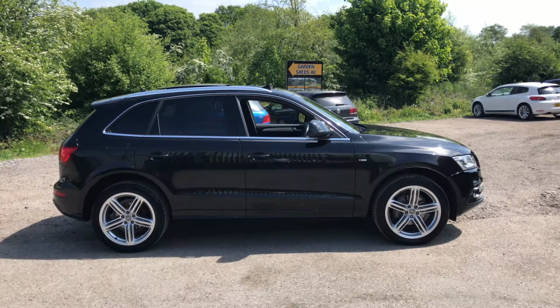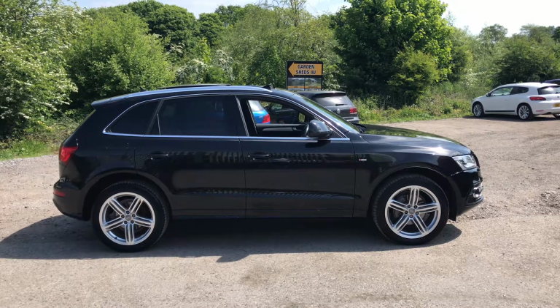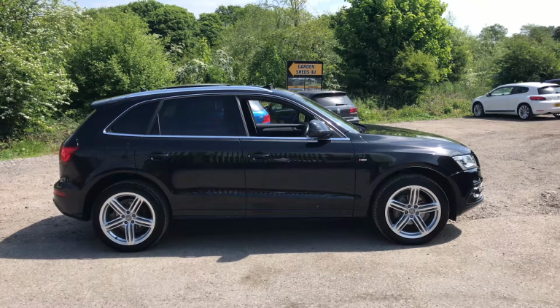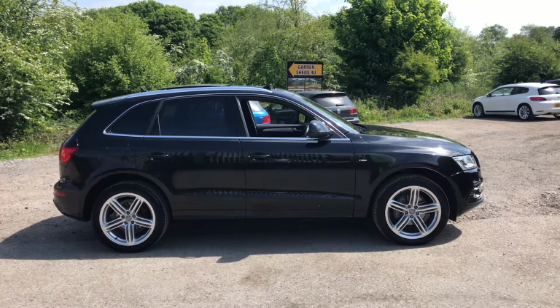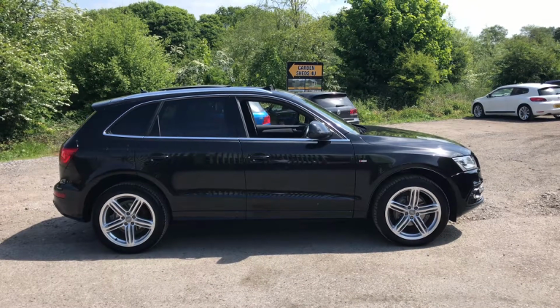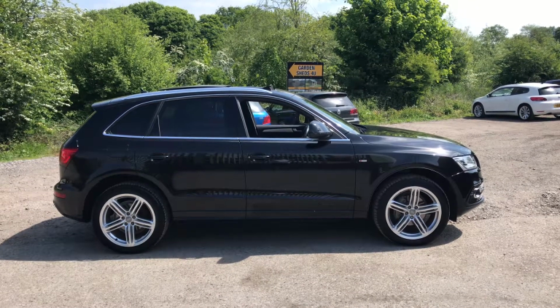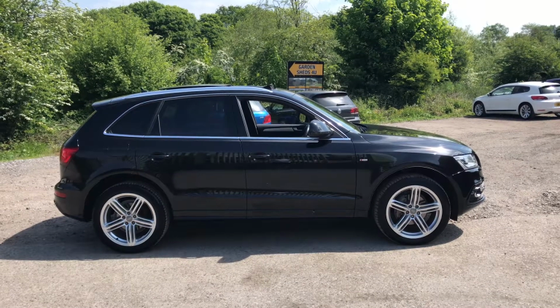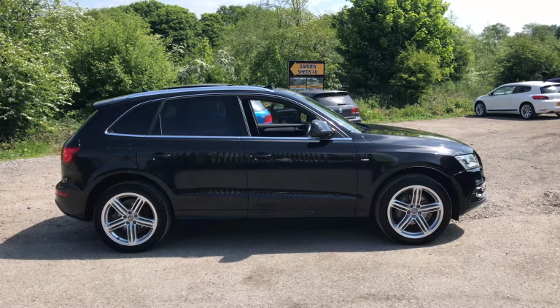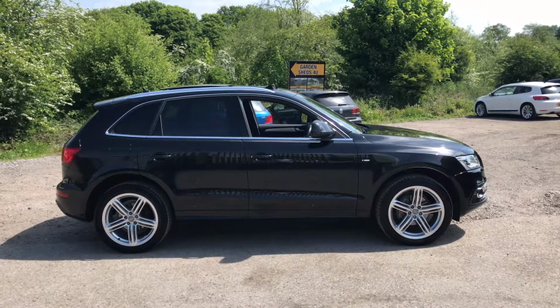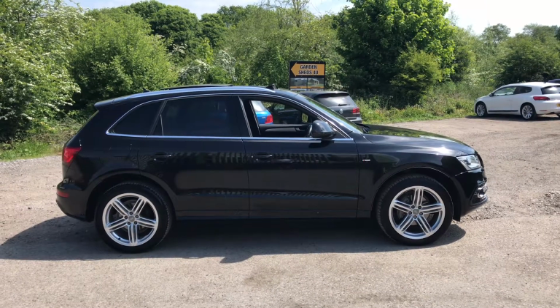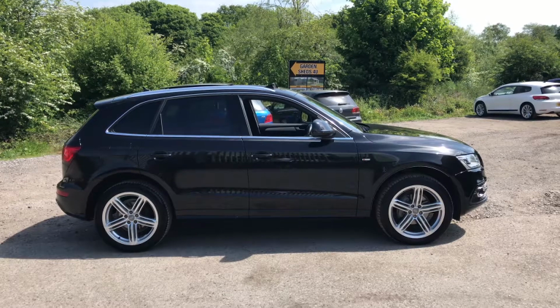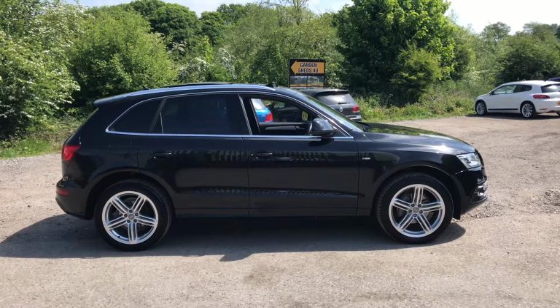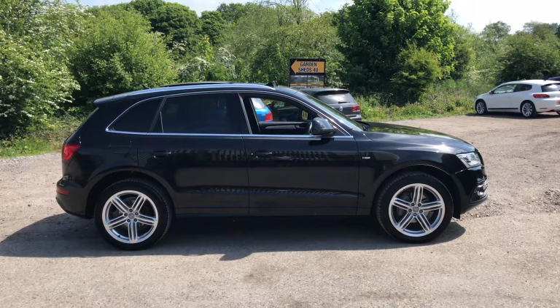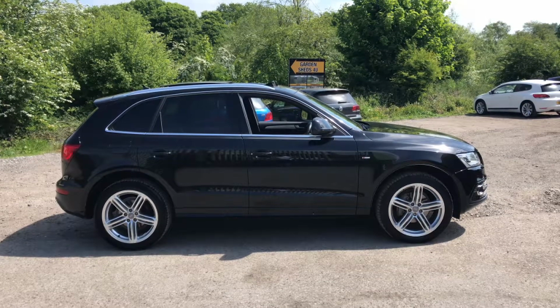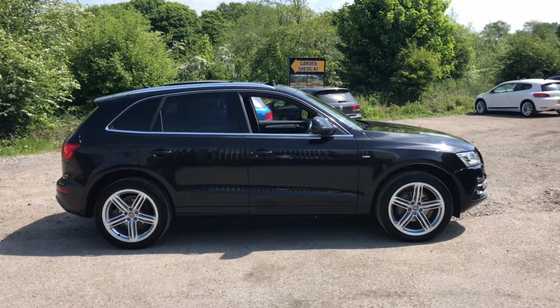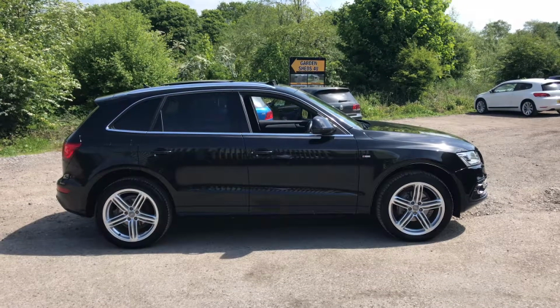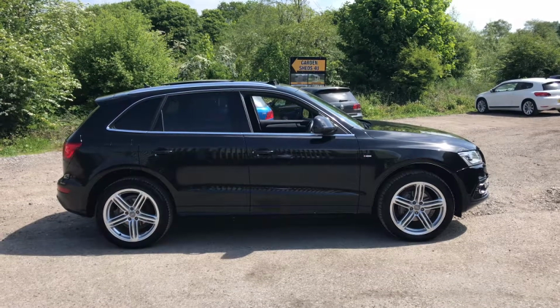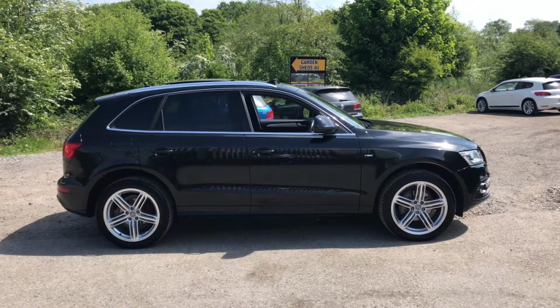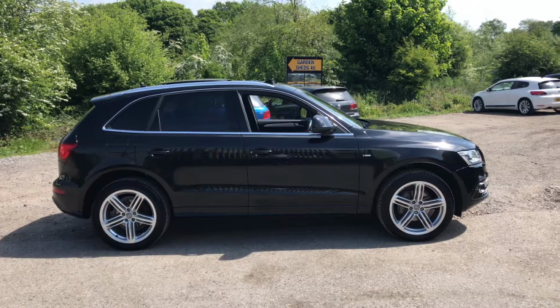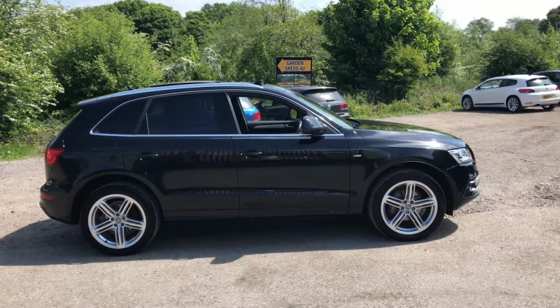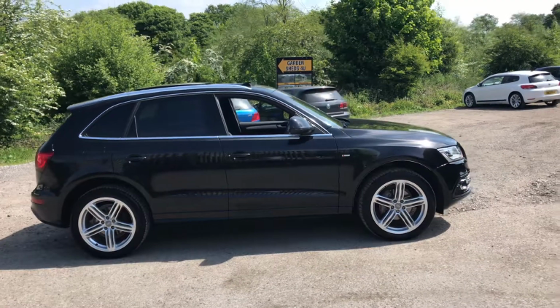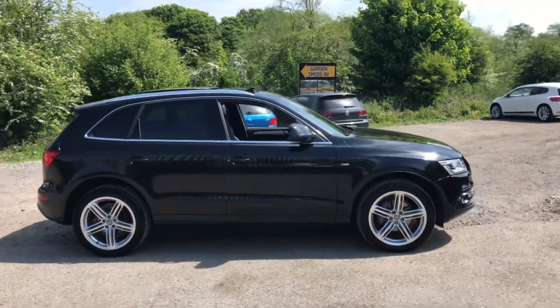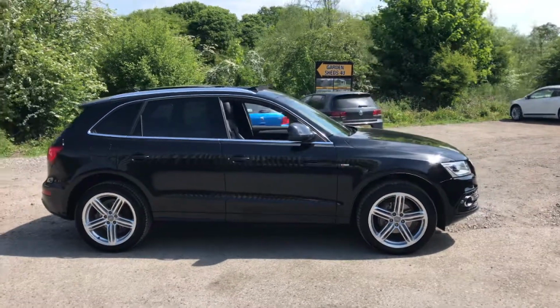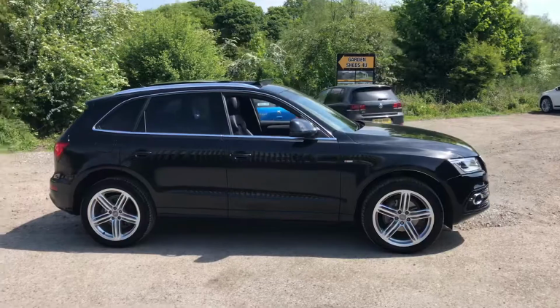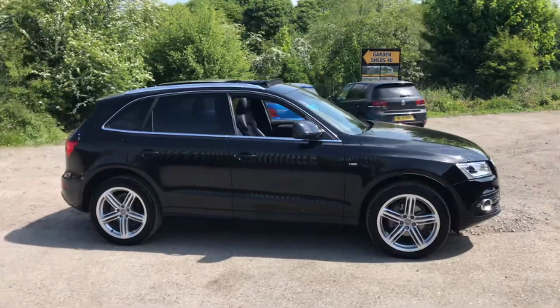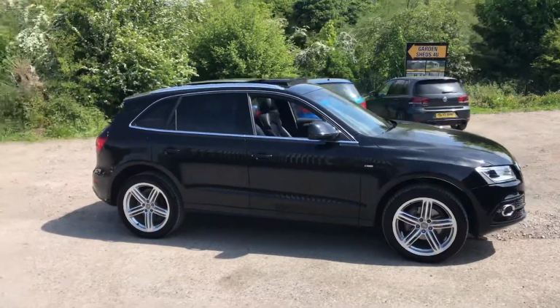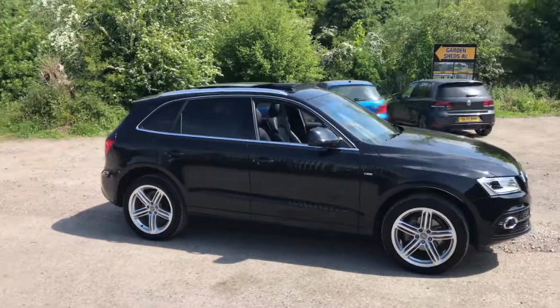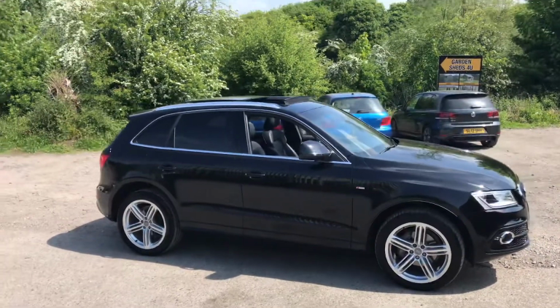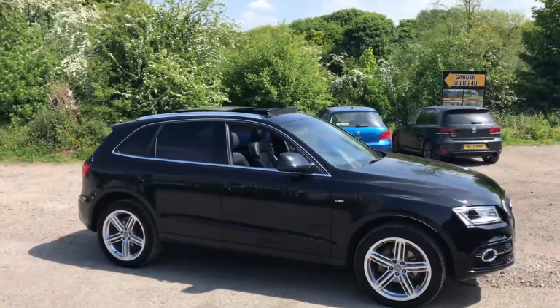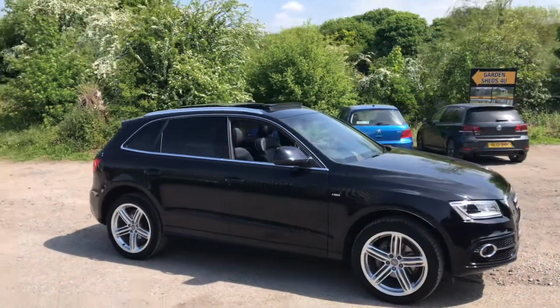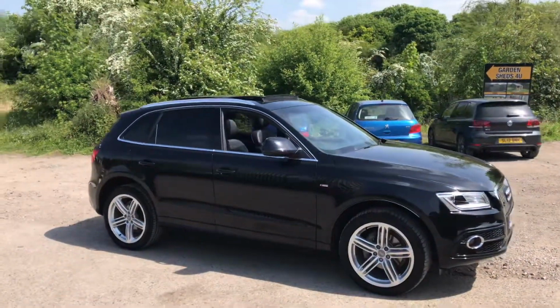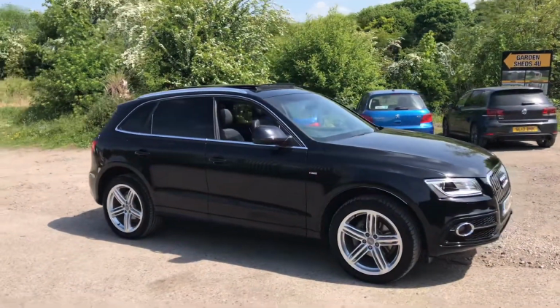2014 Audi Q5 S line. This is a manual quattro car, it's a 2 litre TDI and it's covered just 28,000 miles. It's in black and has the optional panoramic glass roof, and the car is in stunning condition throughout.